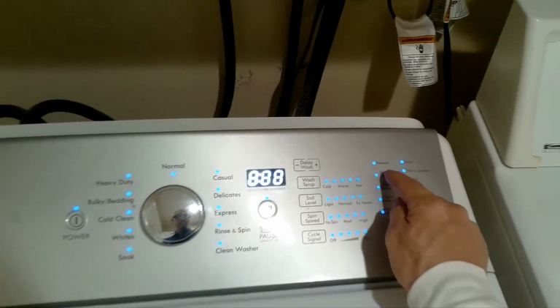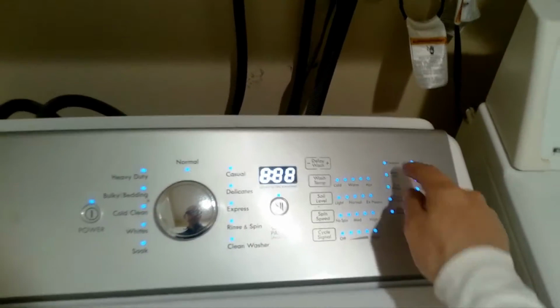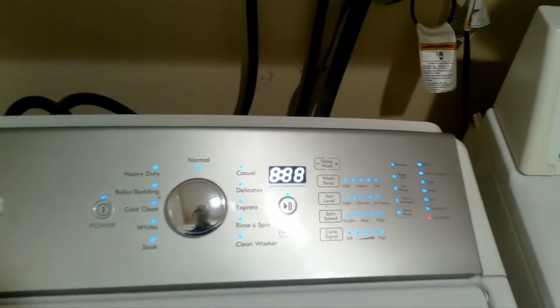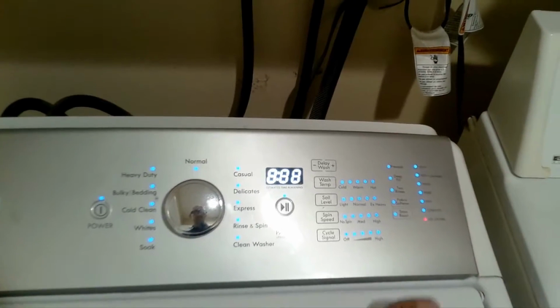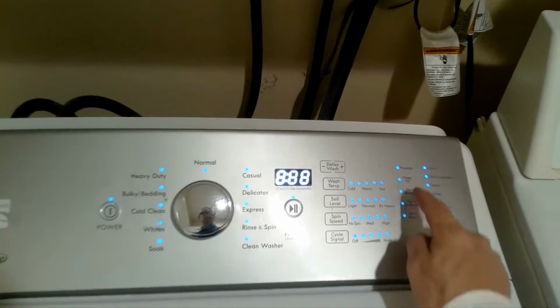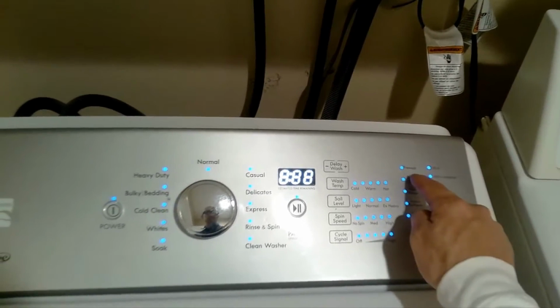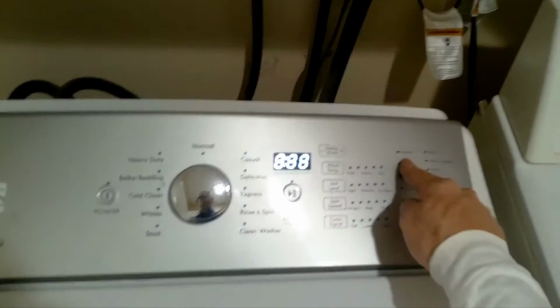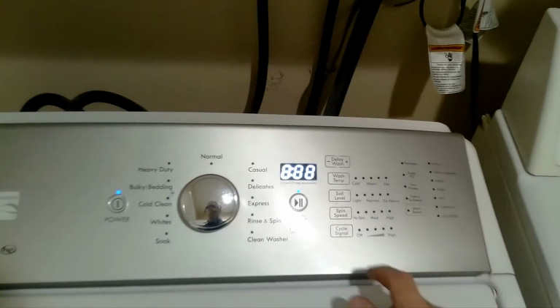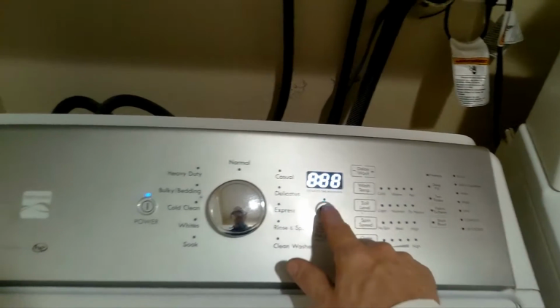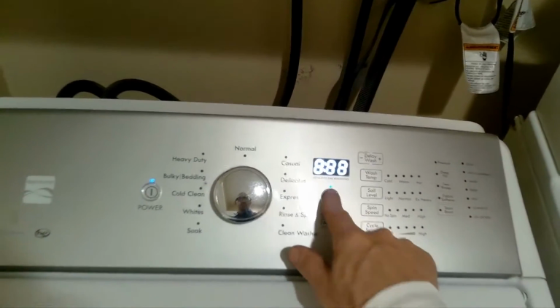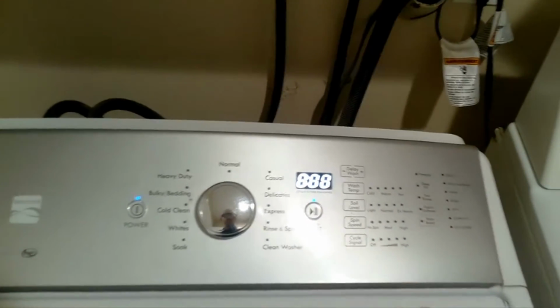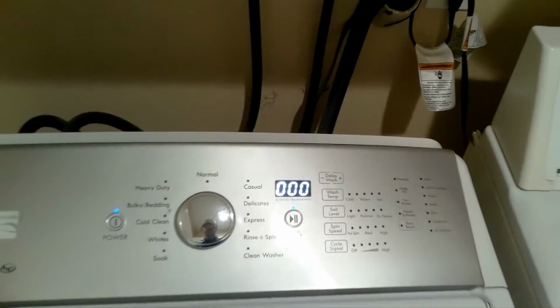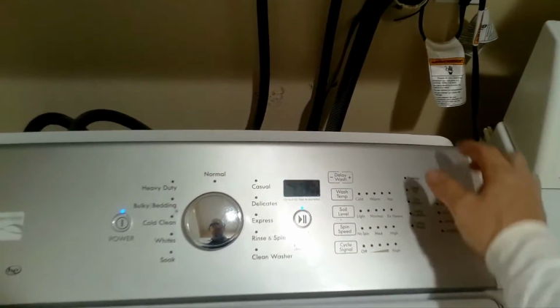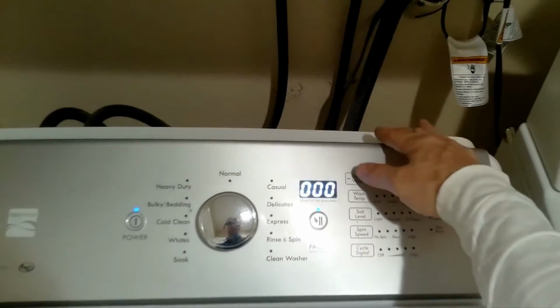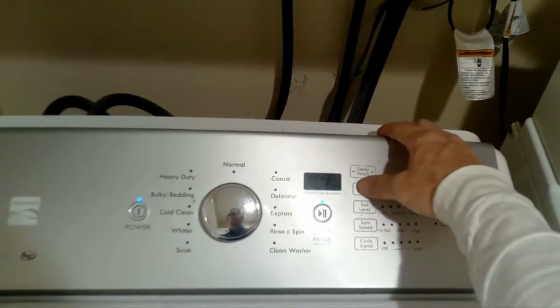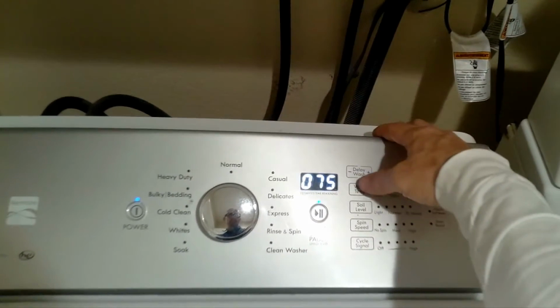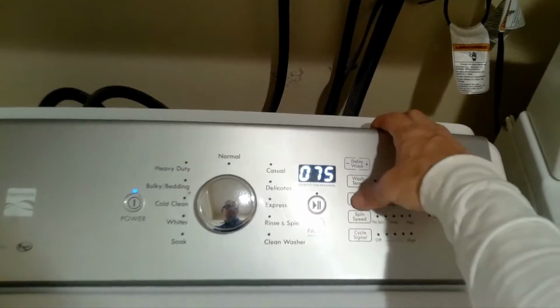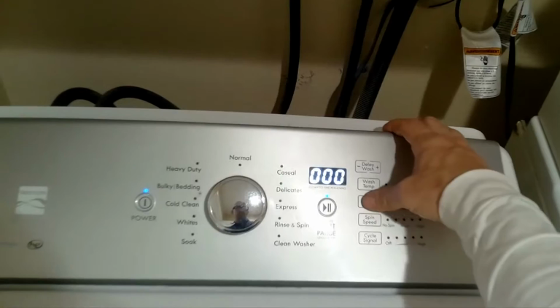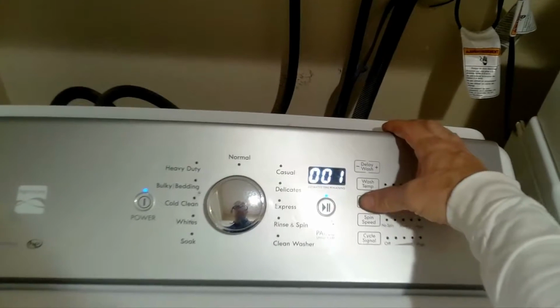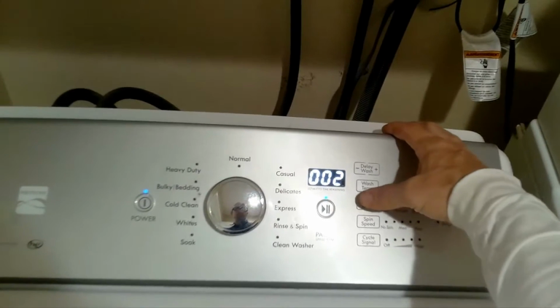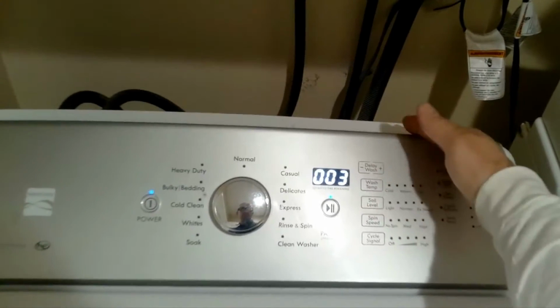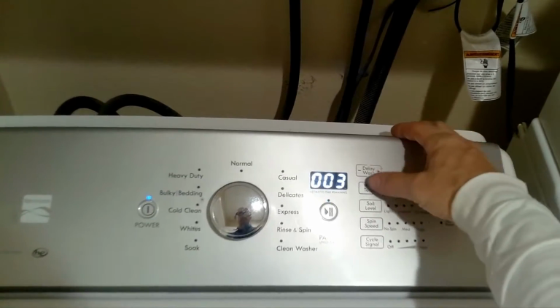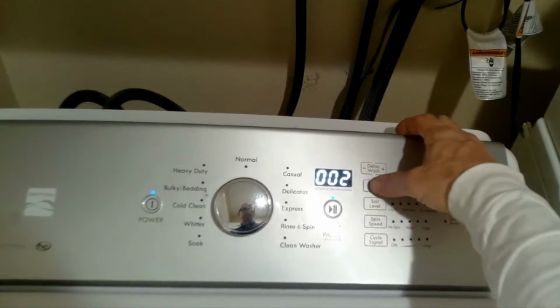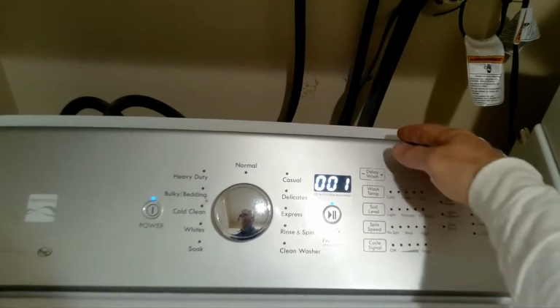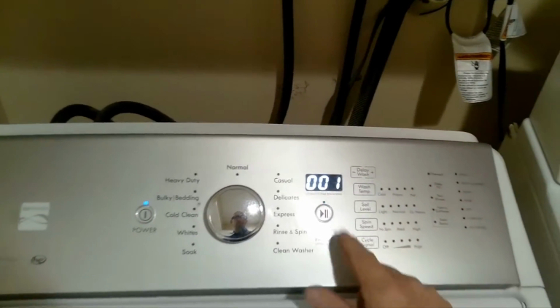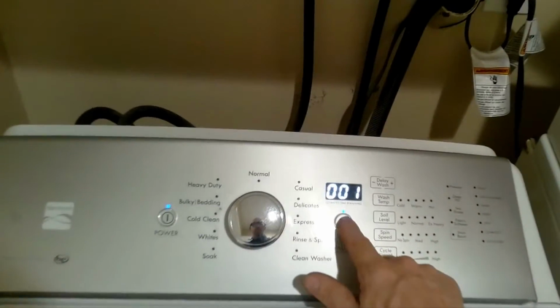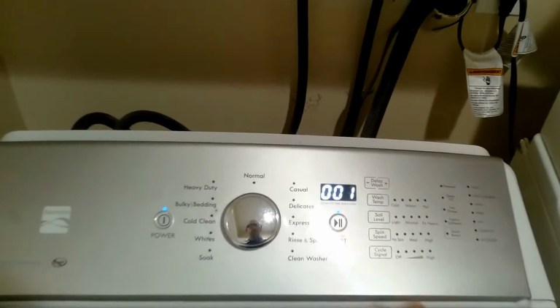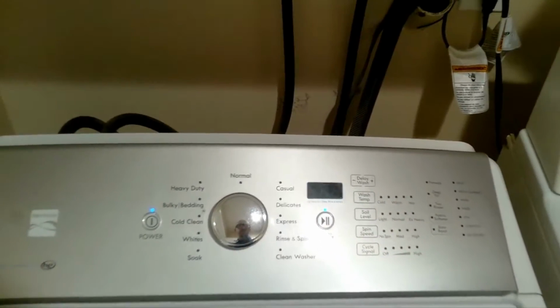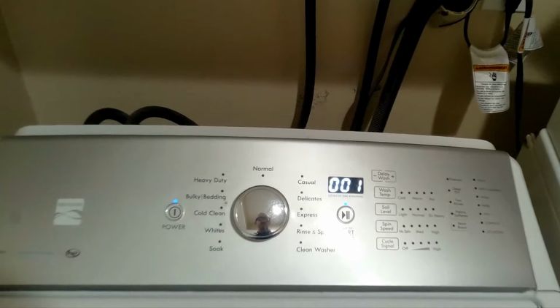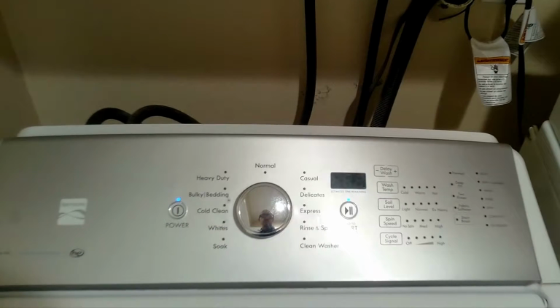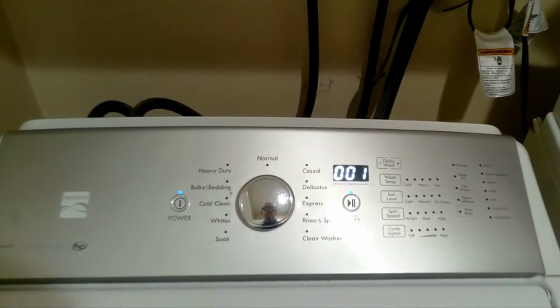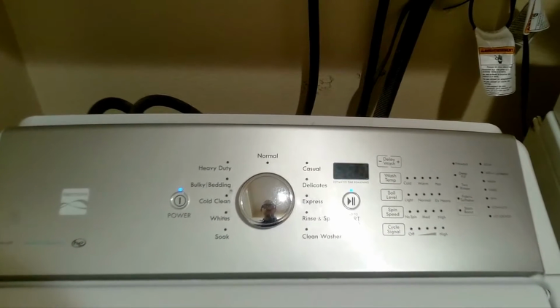Press the second button from your sequence to activate service test mode. Press wash temp to go up, and press soil level to go down. Once you have selected your test mode, press start to activate.